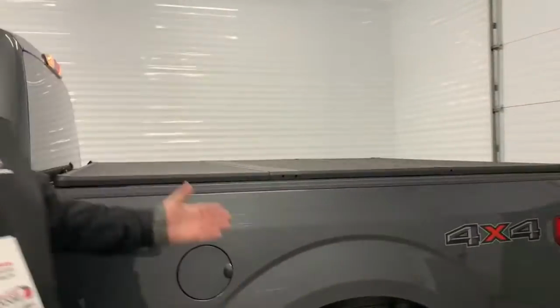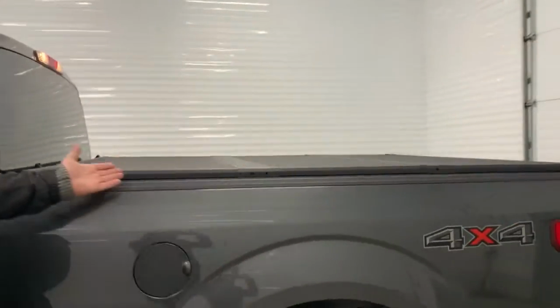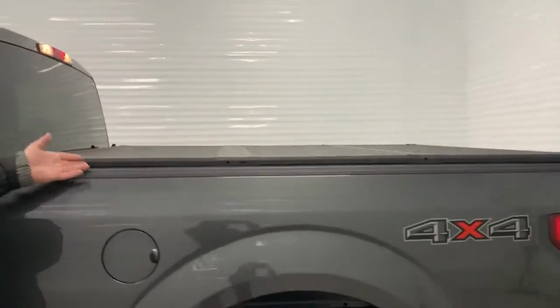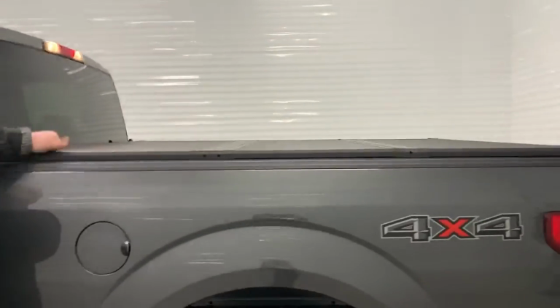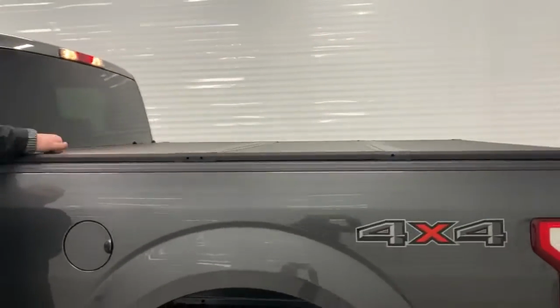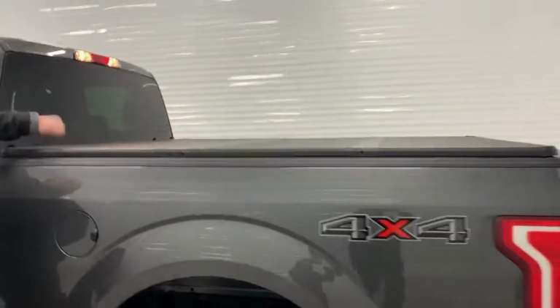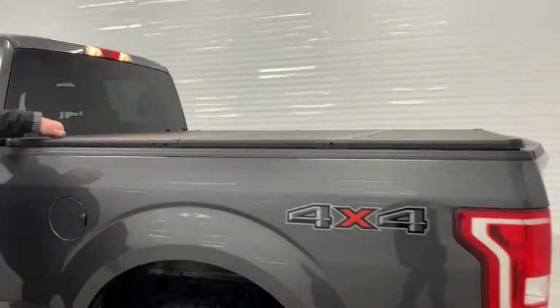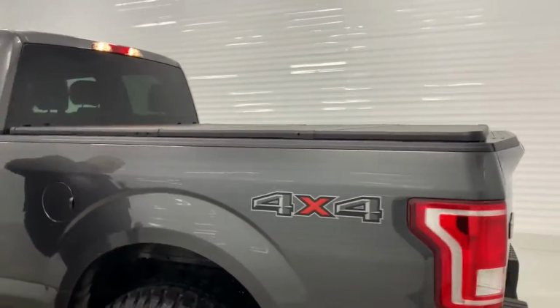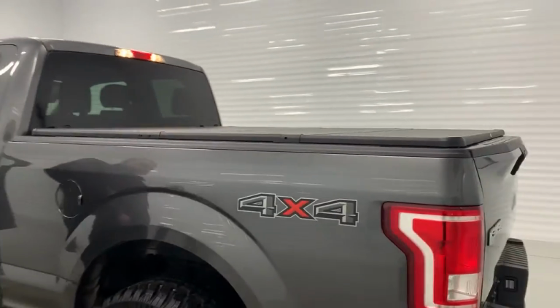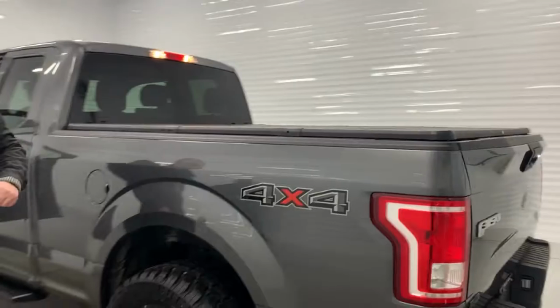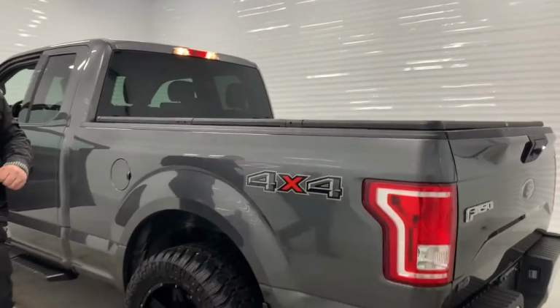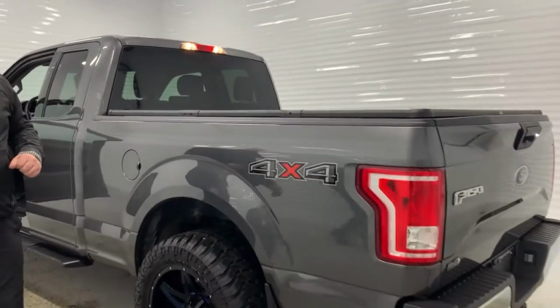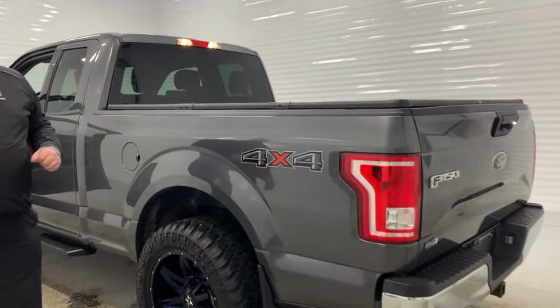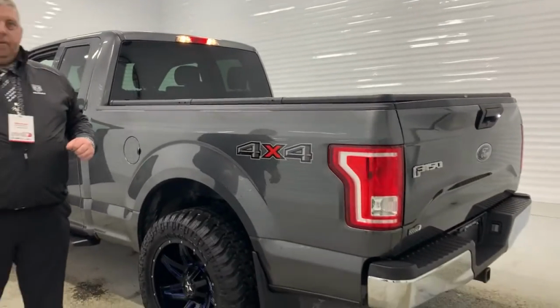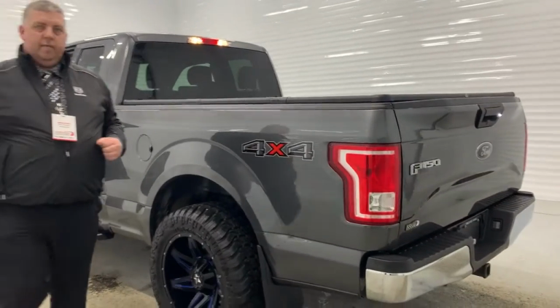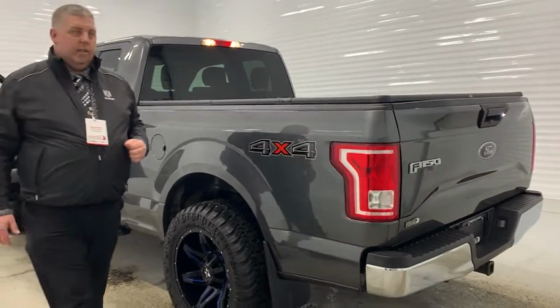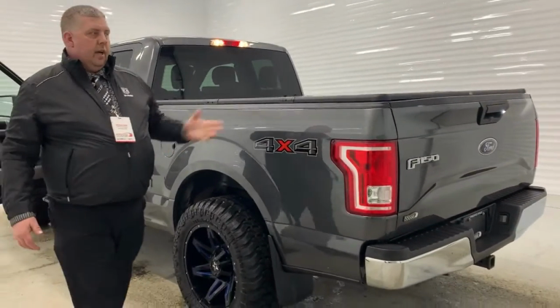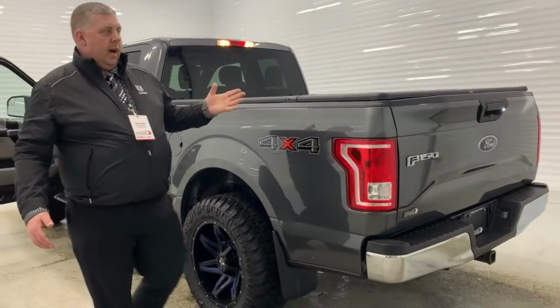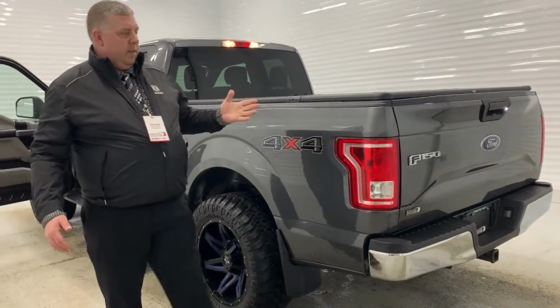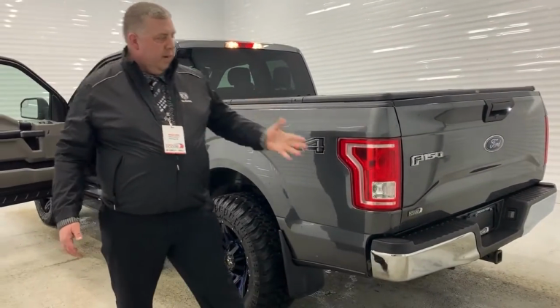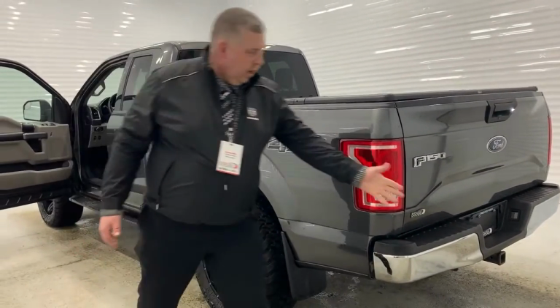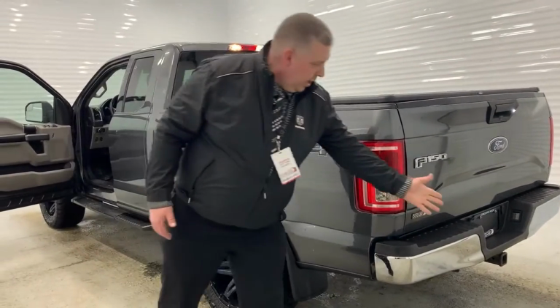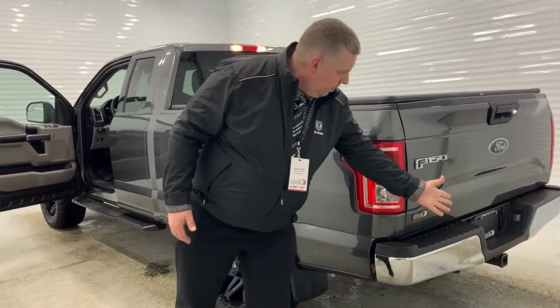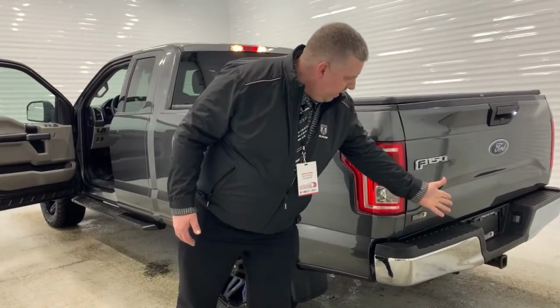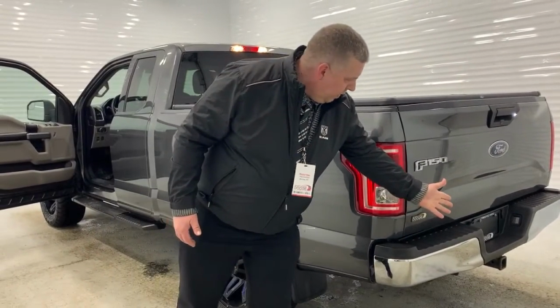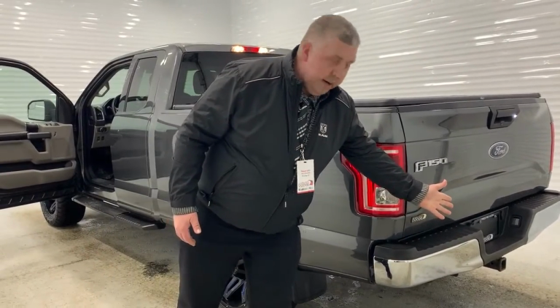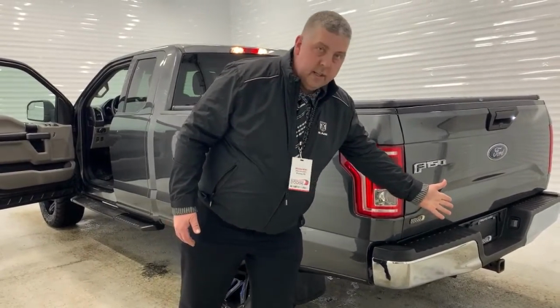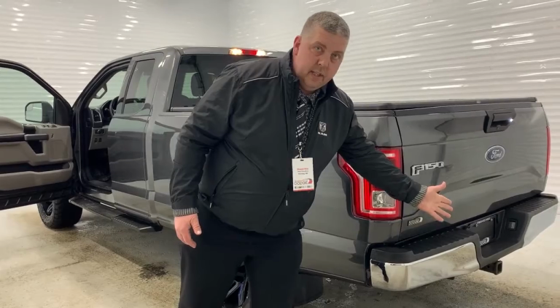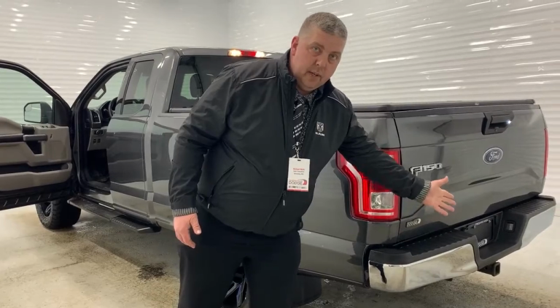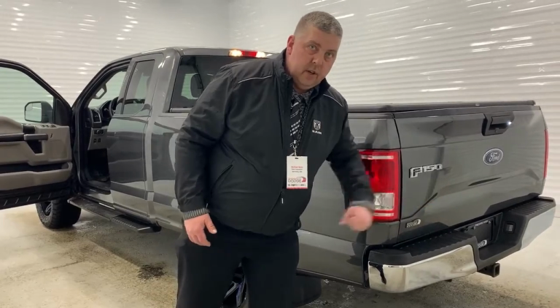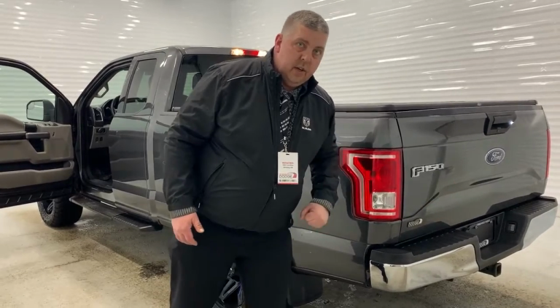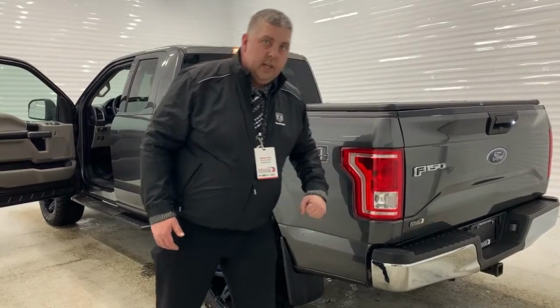See back here, you got a hard tunnel cover. You probably have a waste of a jig up on top of there folks. Set up for towing — you got your 4 and 7 pin wiring harness there, as well as your trailer tow hitch.